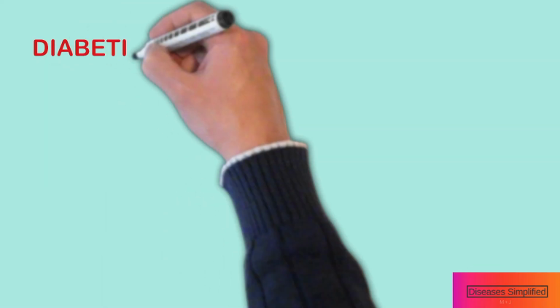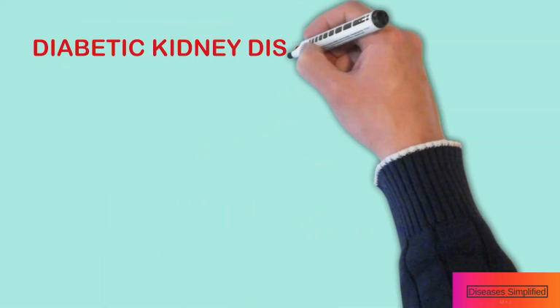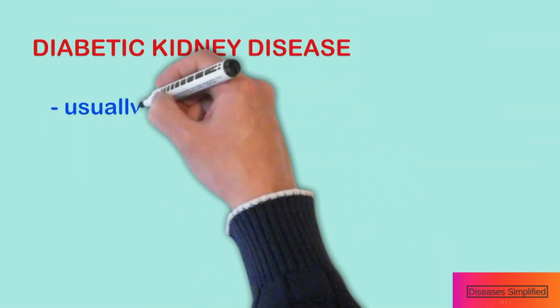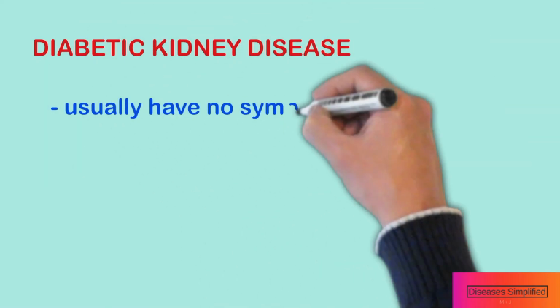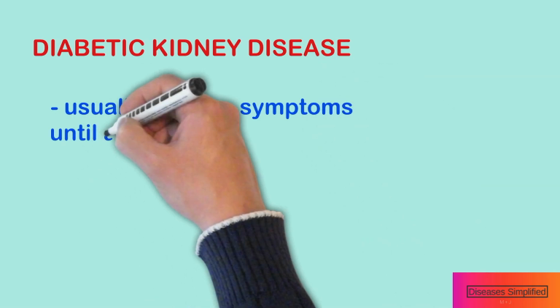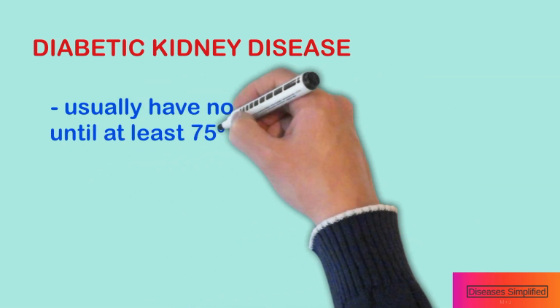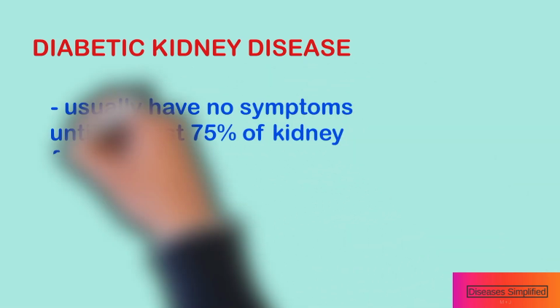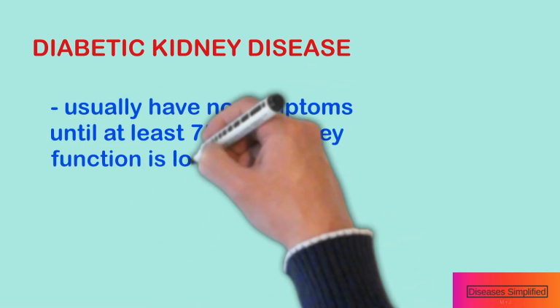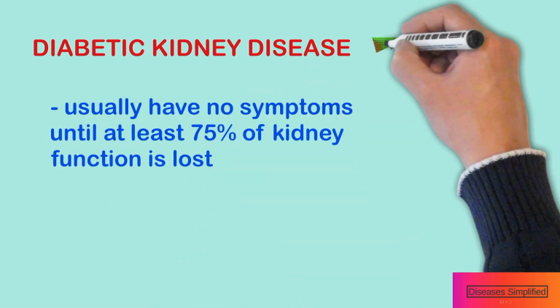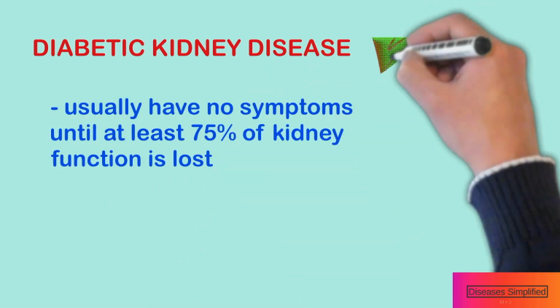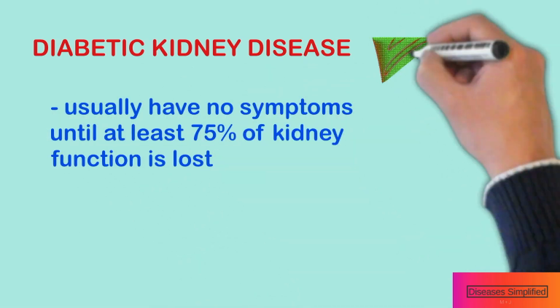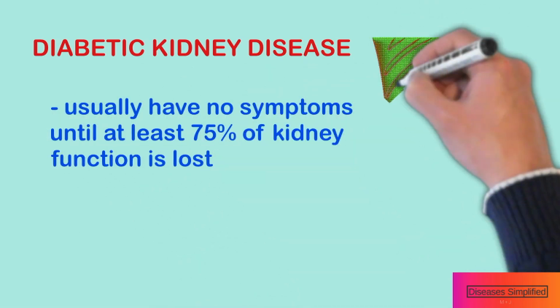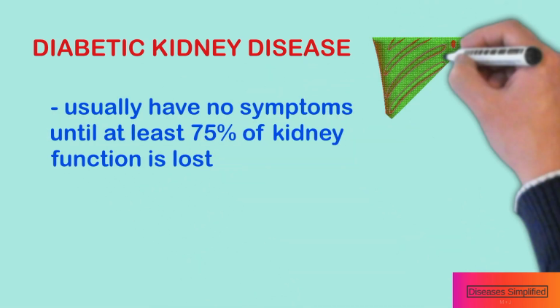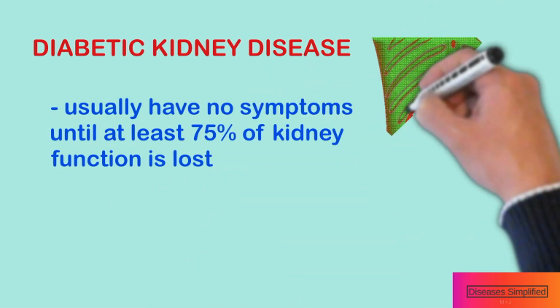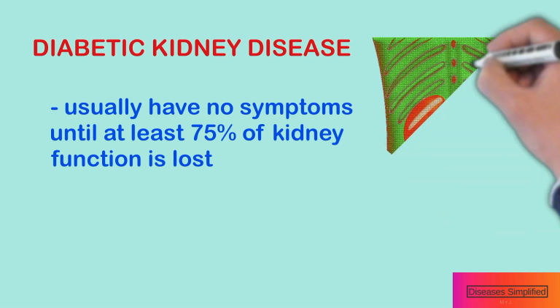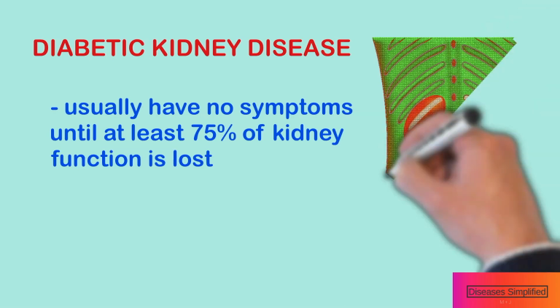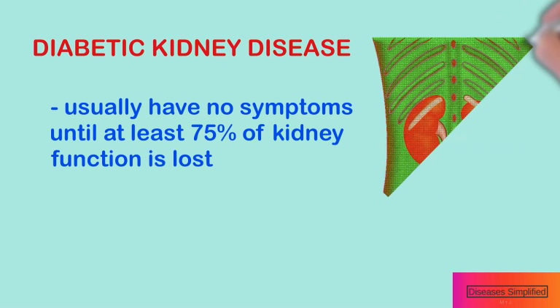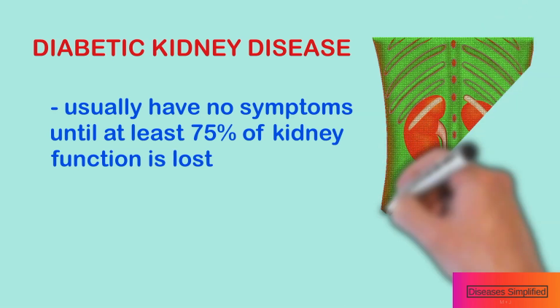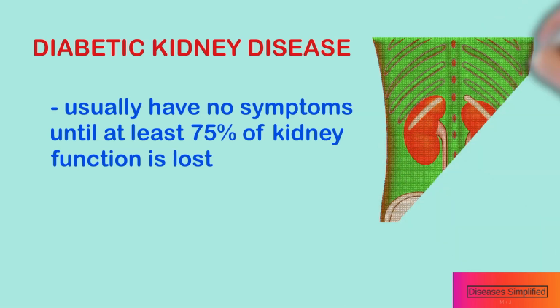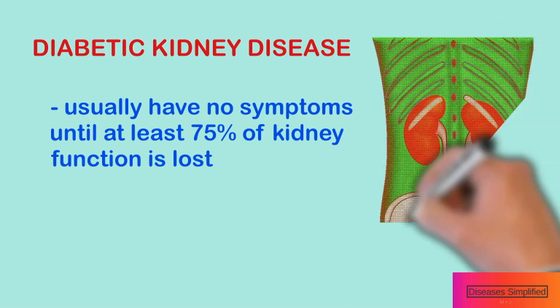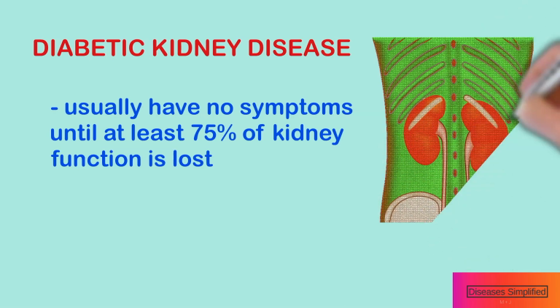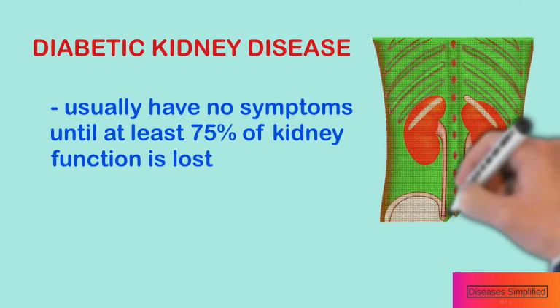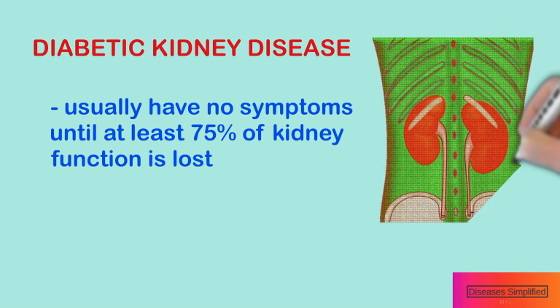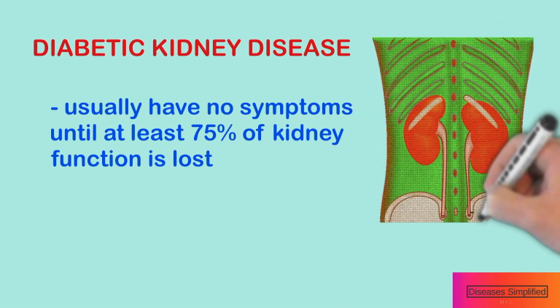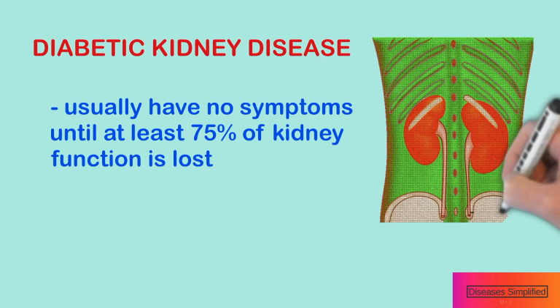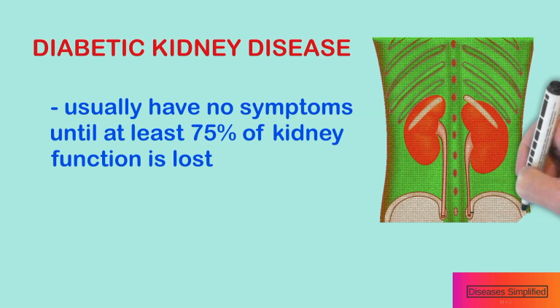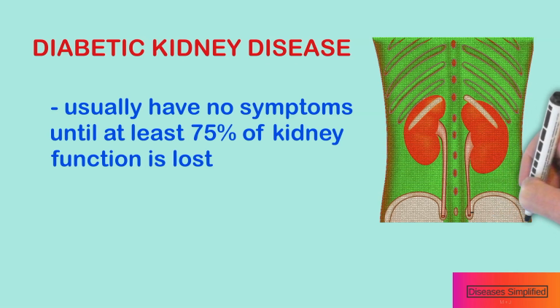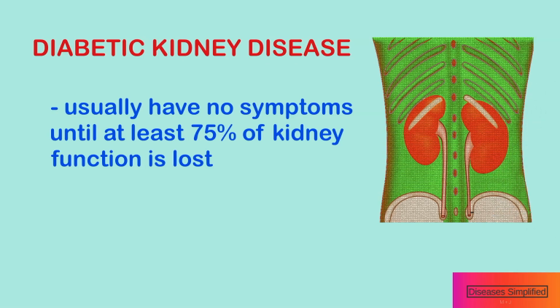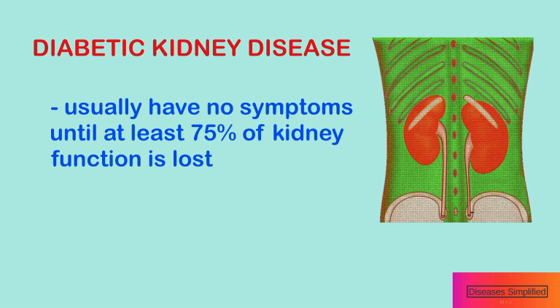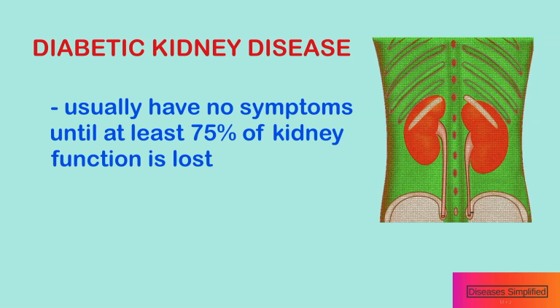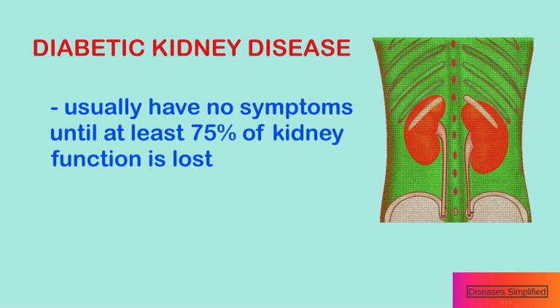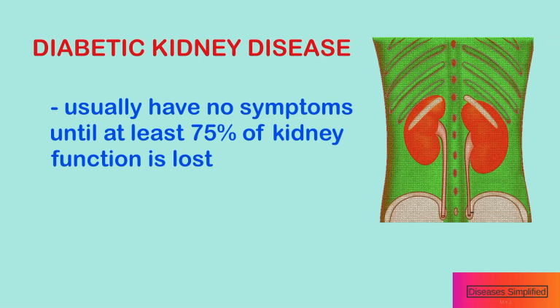People who develop diabetic kidney disease usually have no symptoms early on. Diabetic kidney disease usually causes no symptoms until at least 75% of your kidney's function is lost, and people who have the condition often produce normal amounts of urine.